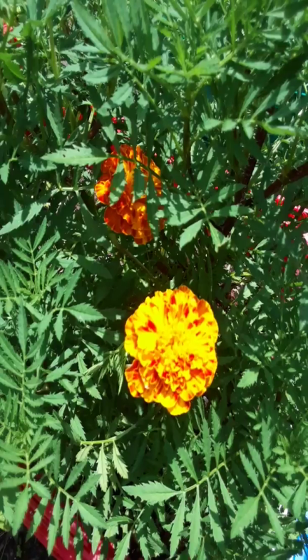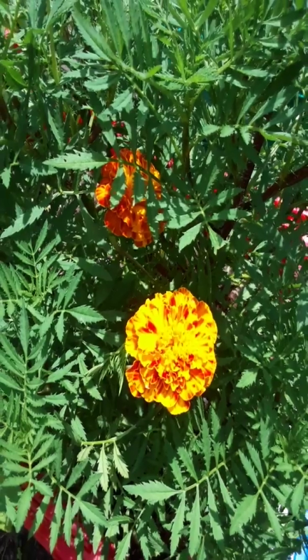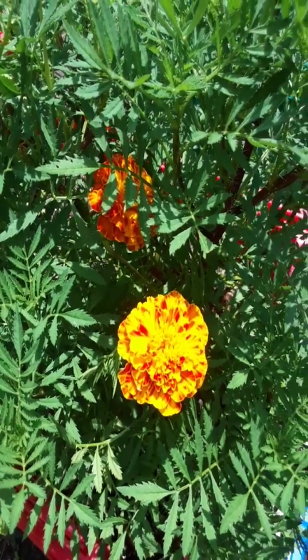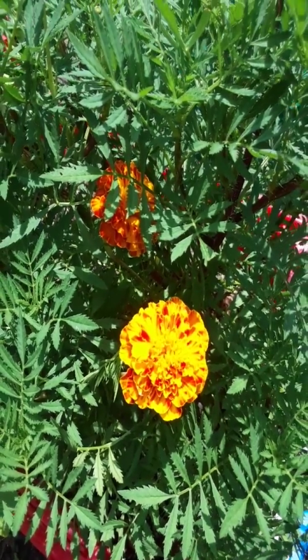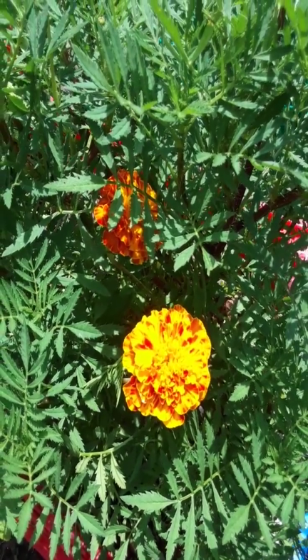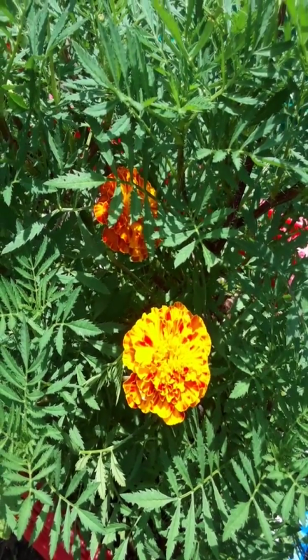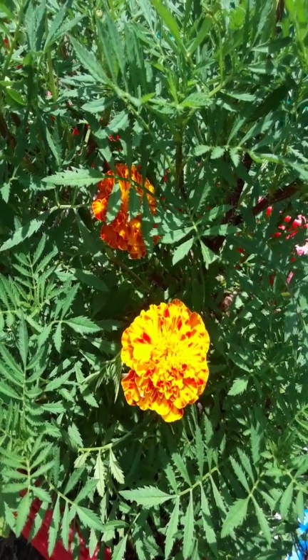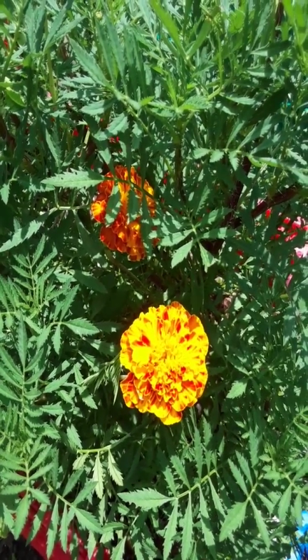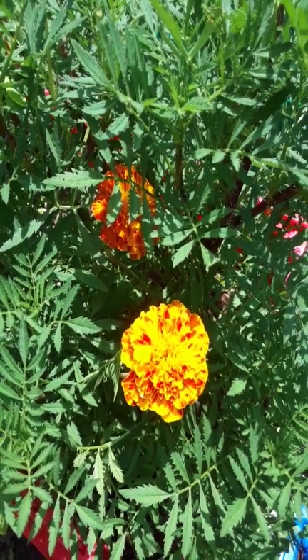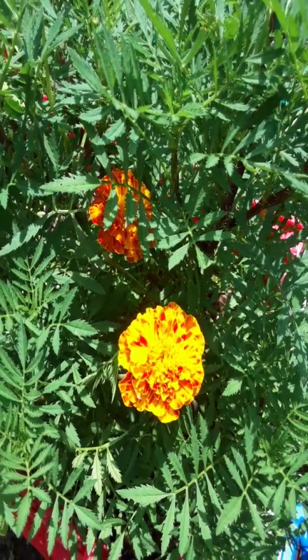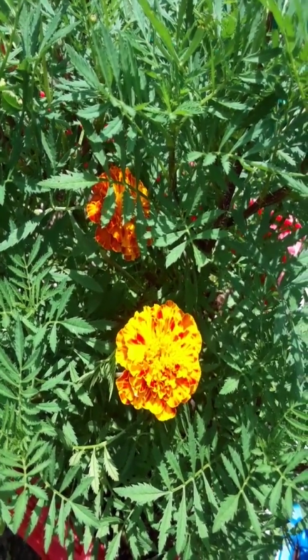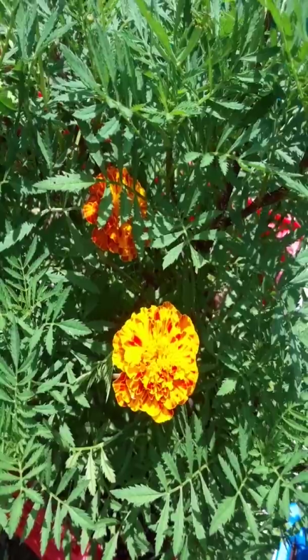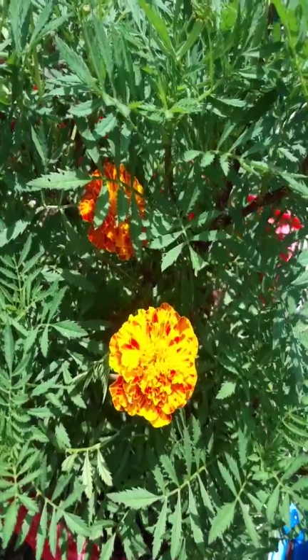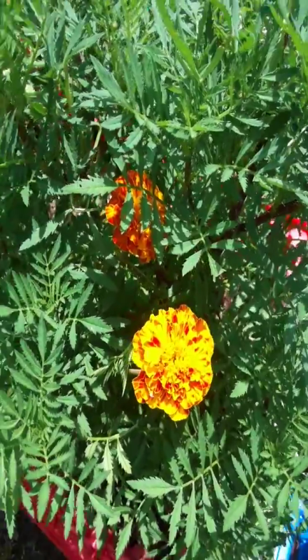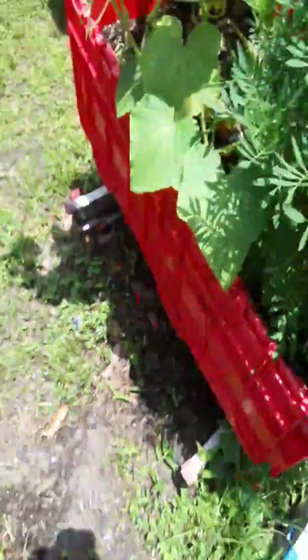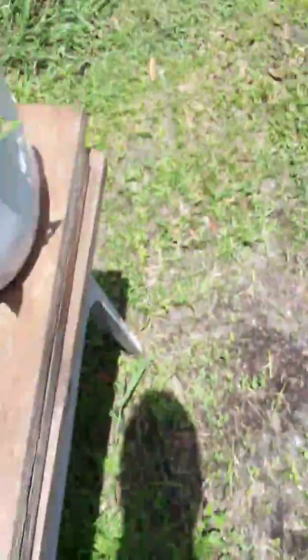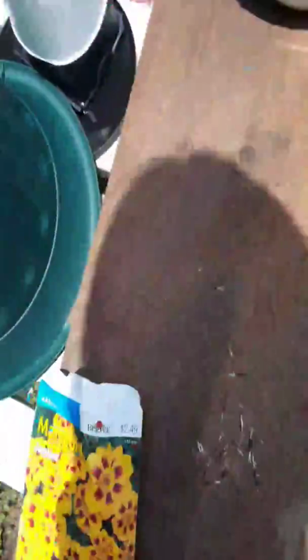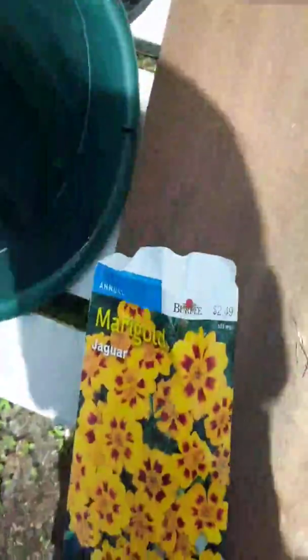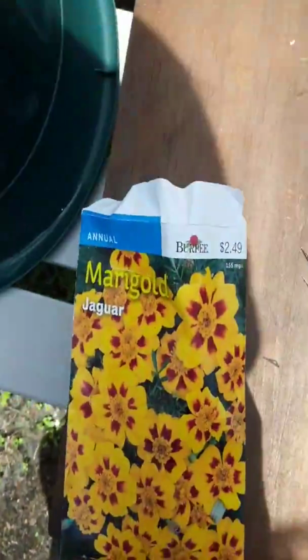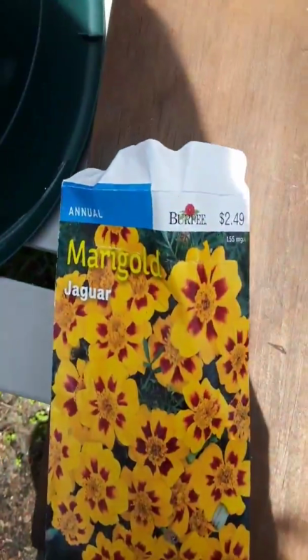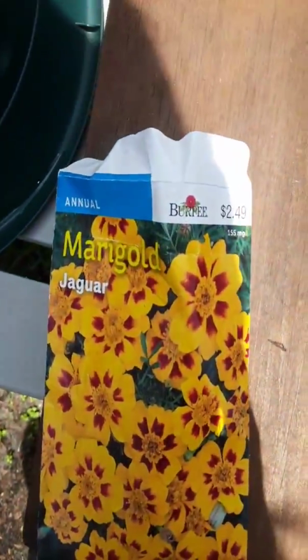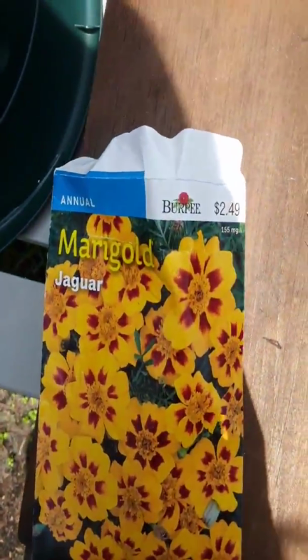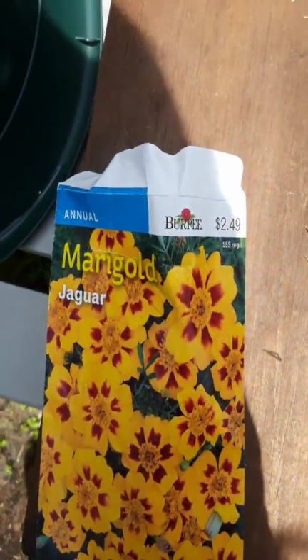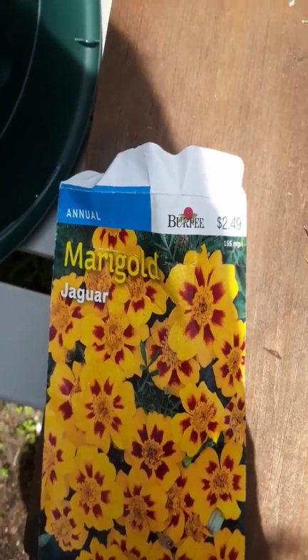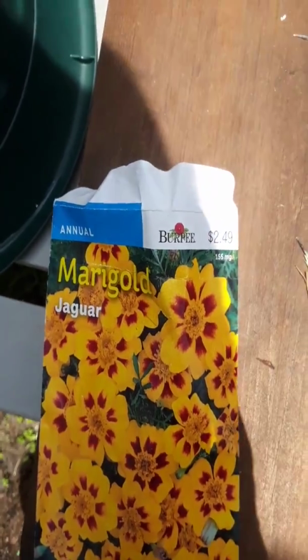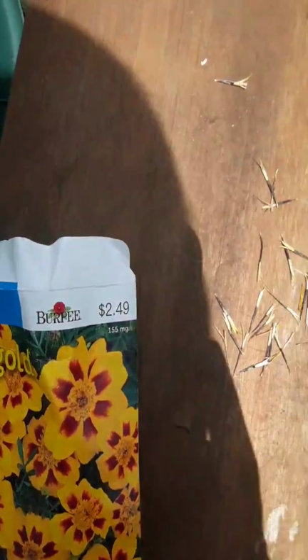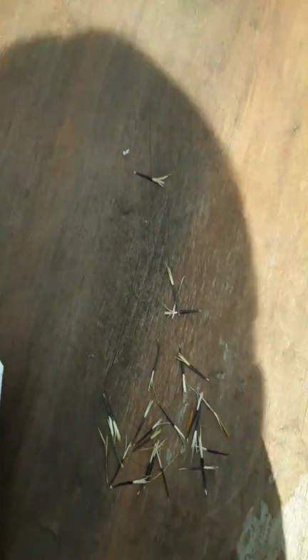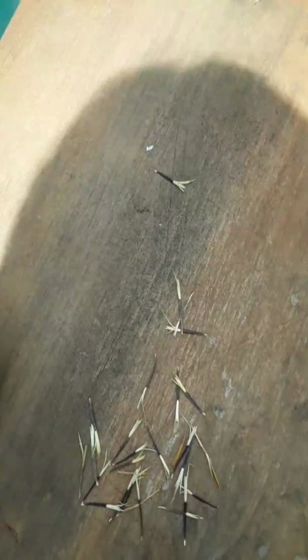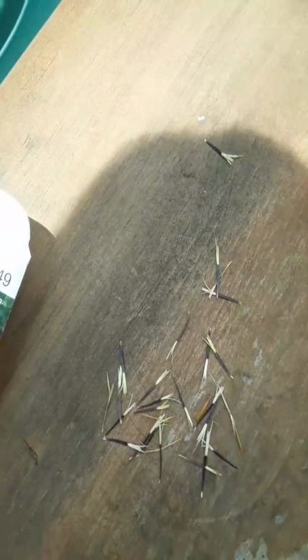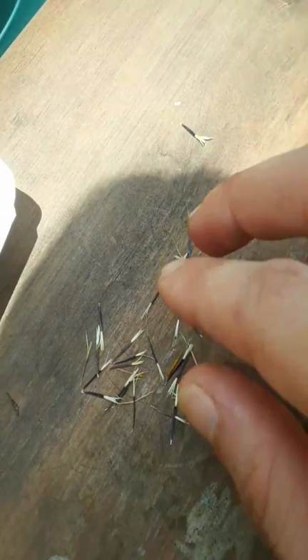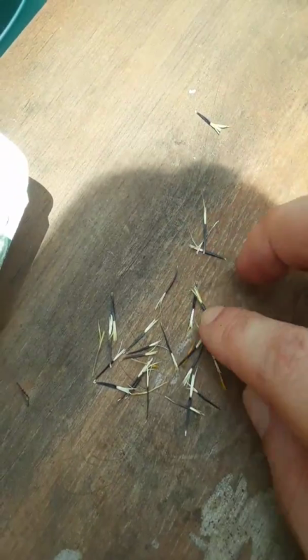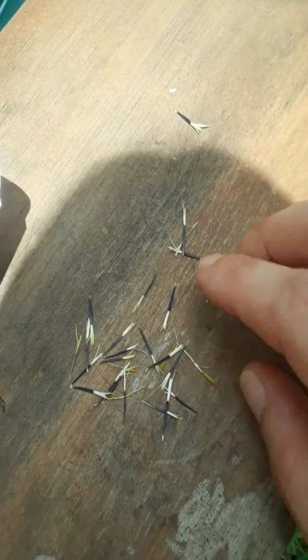Hey guys, doing a video on marigolds — it's so easy. First you want to start off, get your packet of seeds. These are Jaguar marigolds. I love these — any type of marigolds. They look like this.